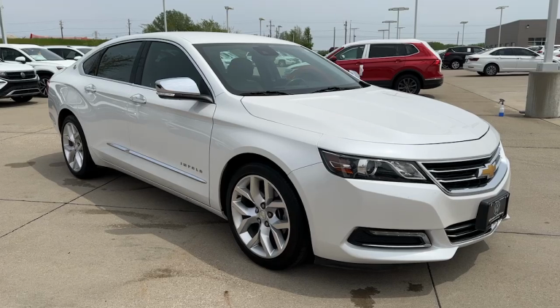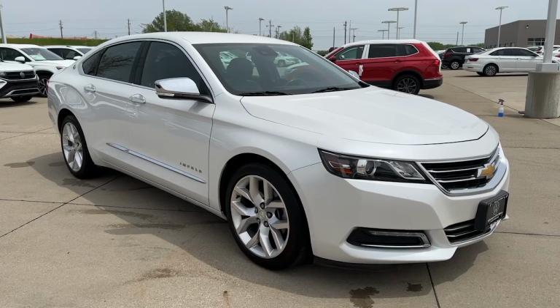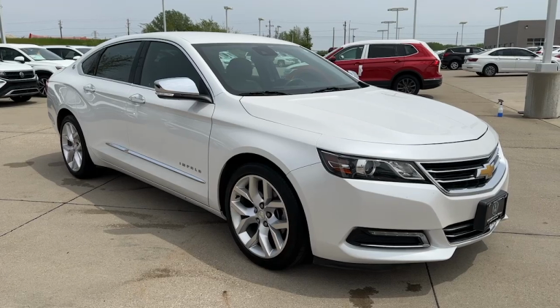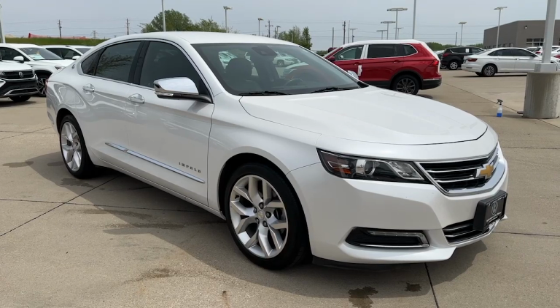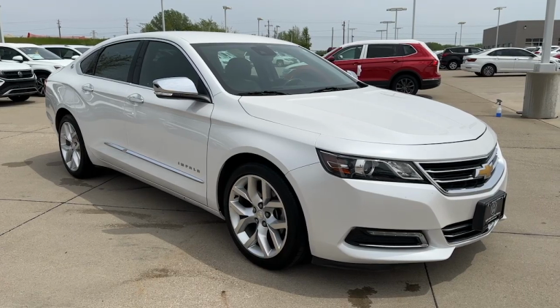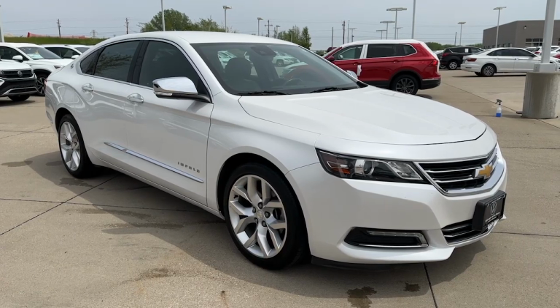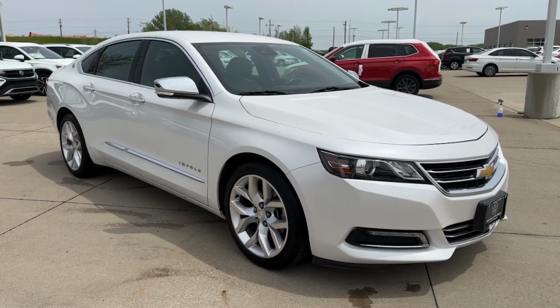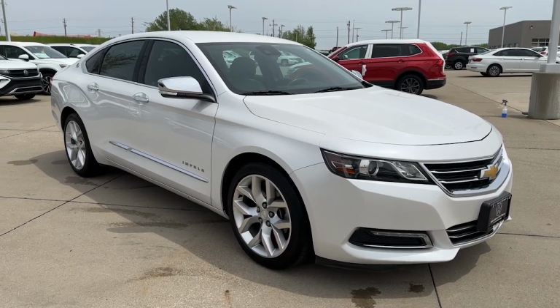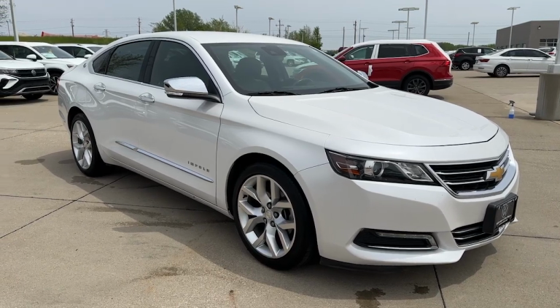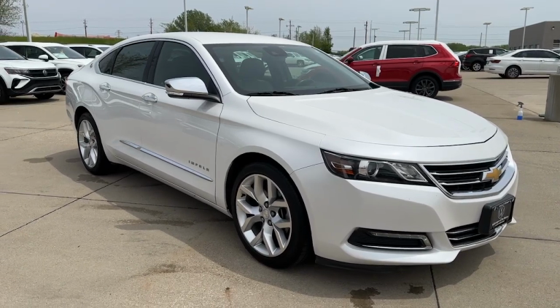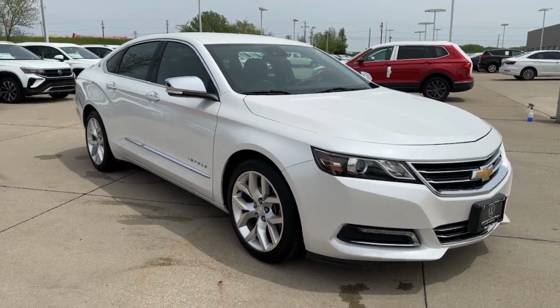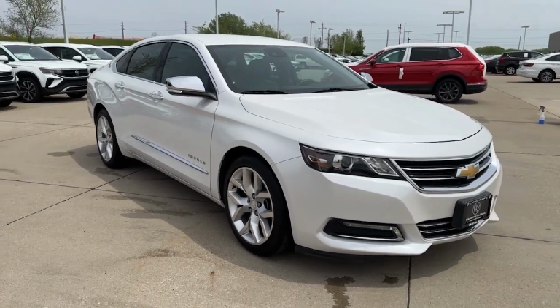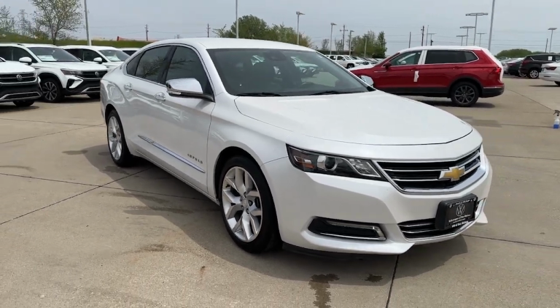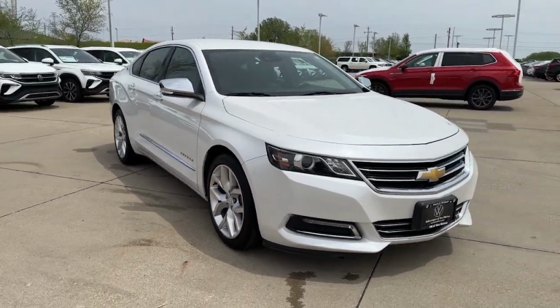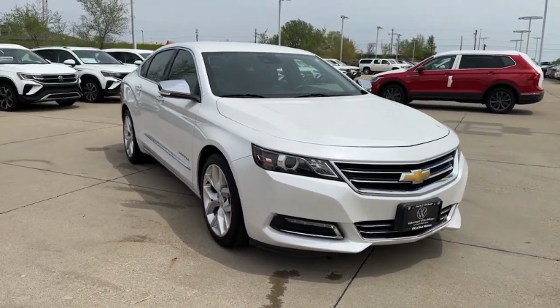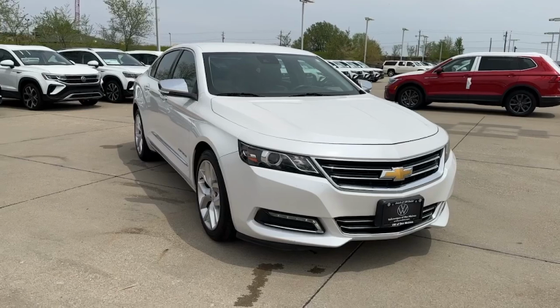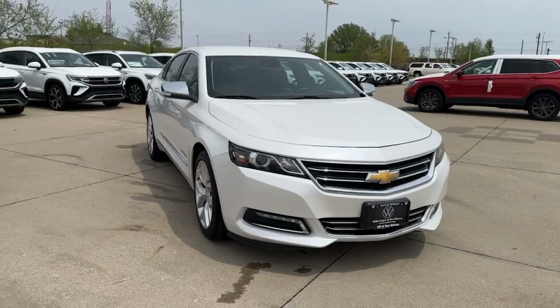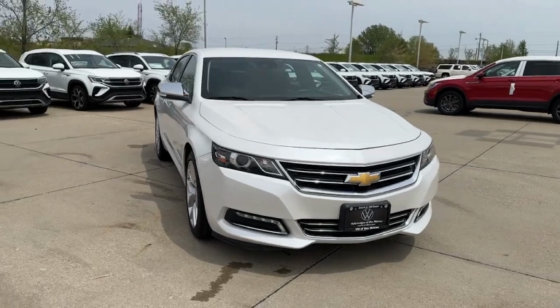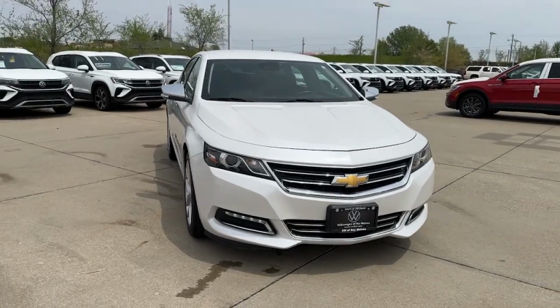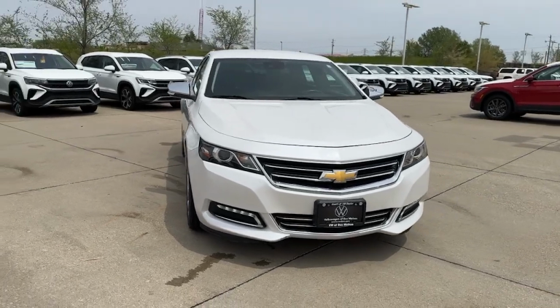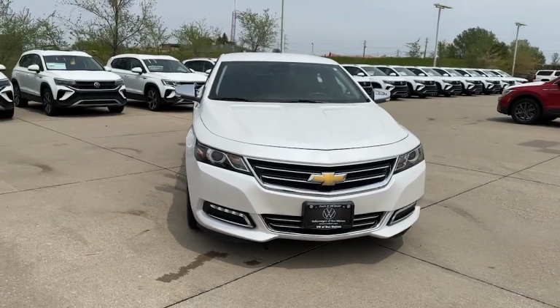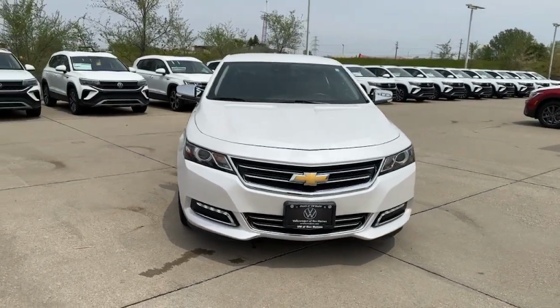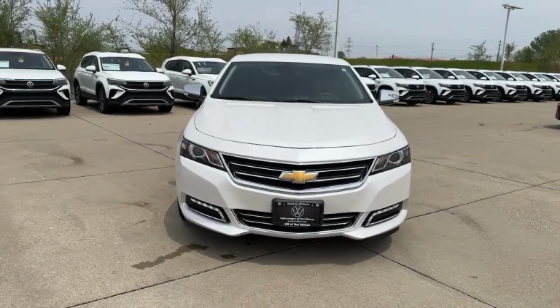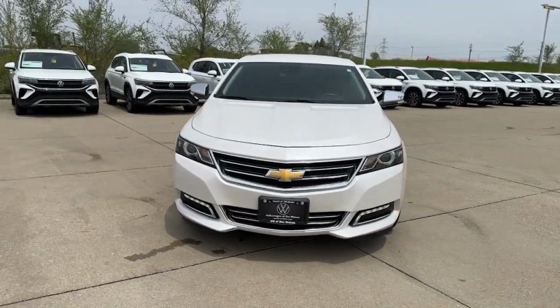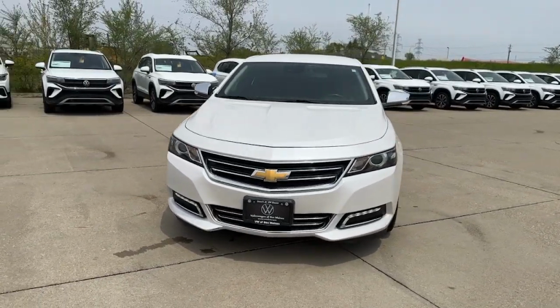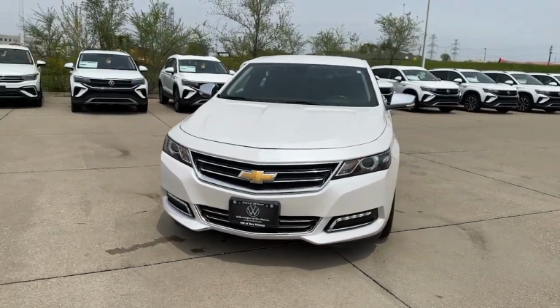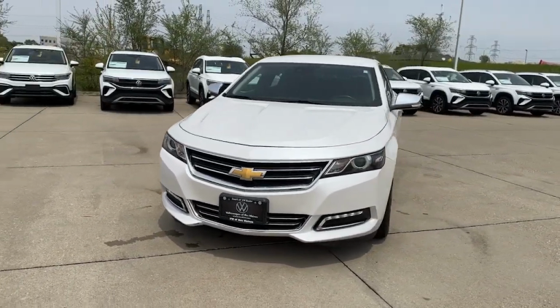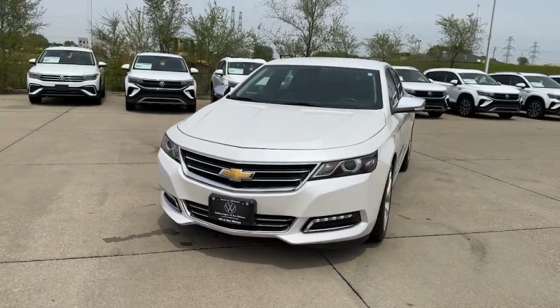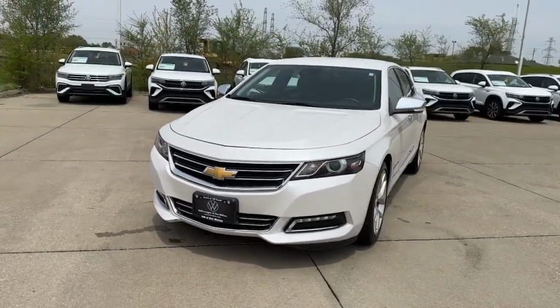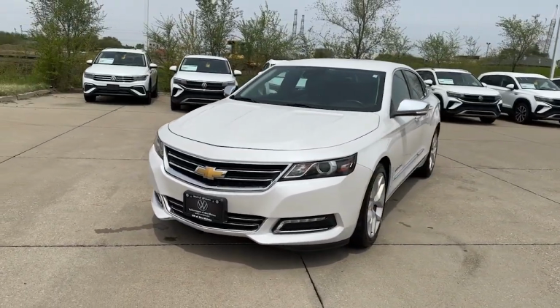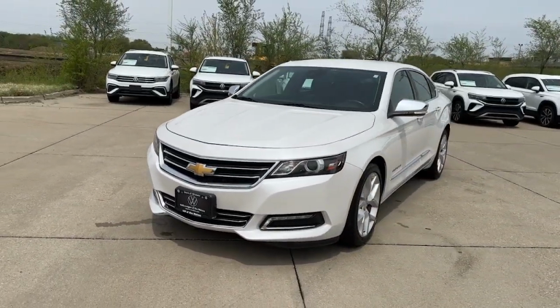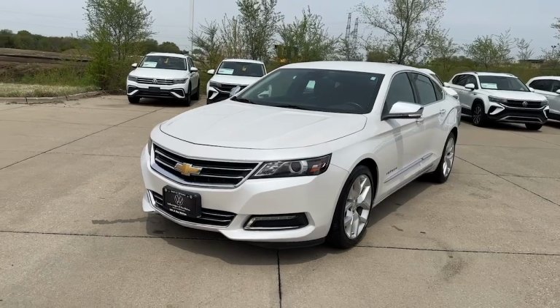Your next car could be the 2016 Chevrolet Impala. This vehicle is an outstanding buy with fewer than 150,000 miles on the odometer.